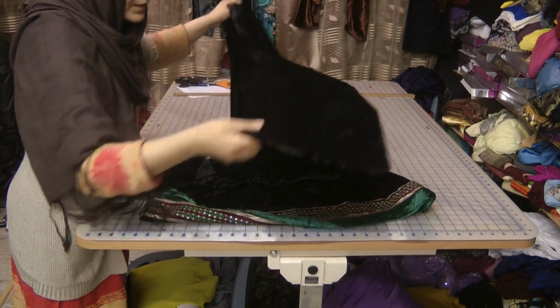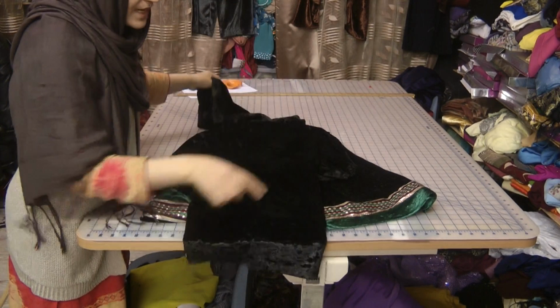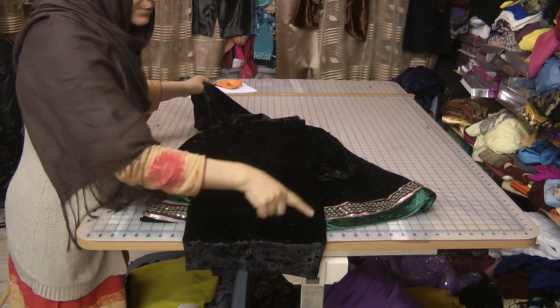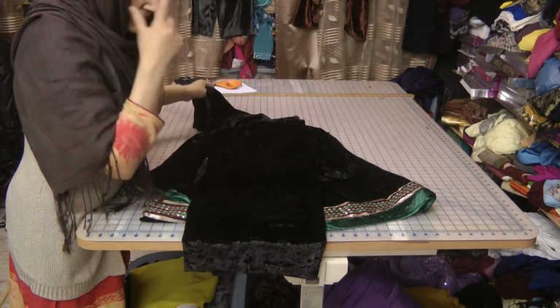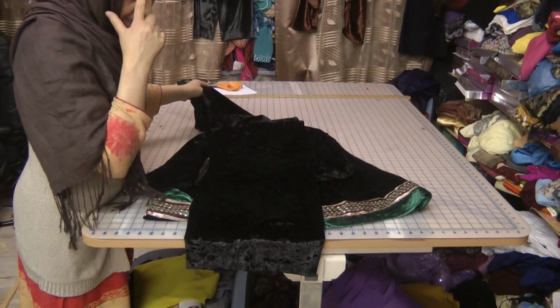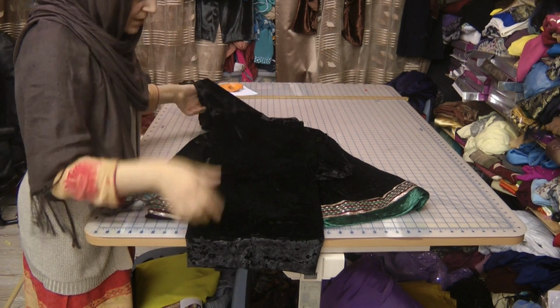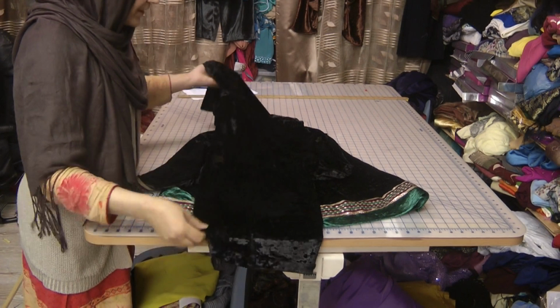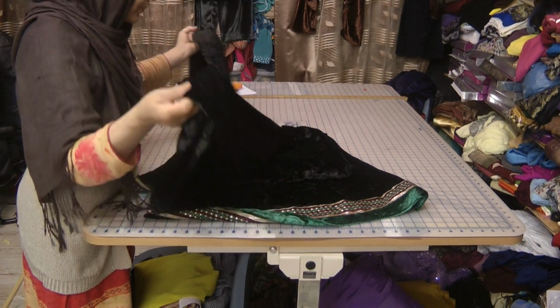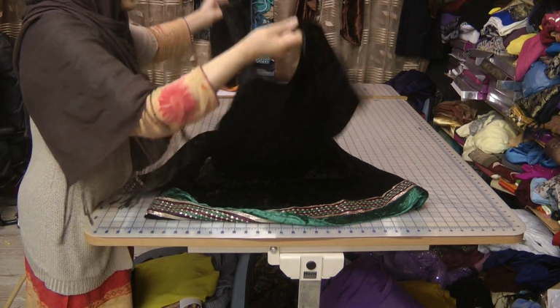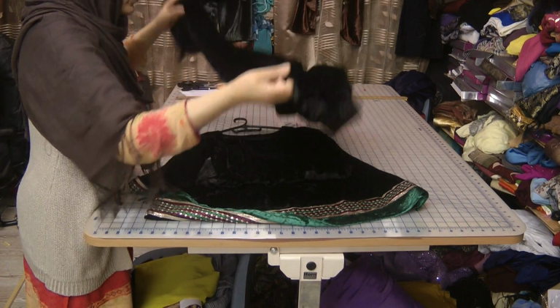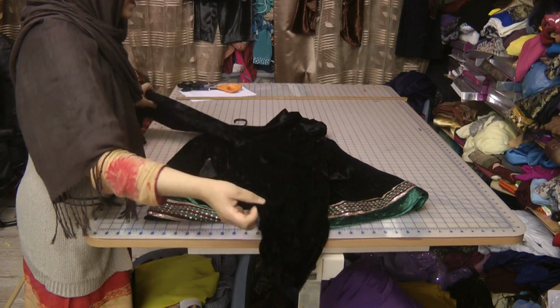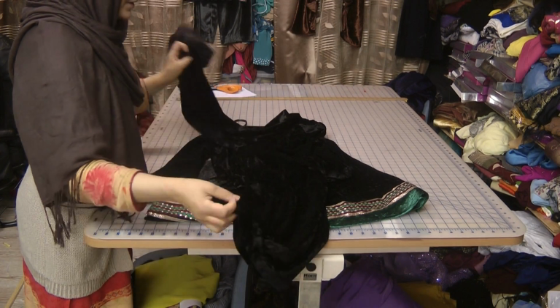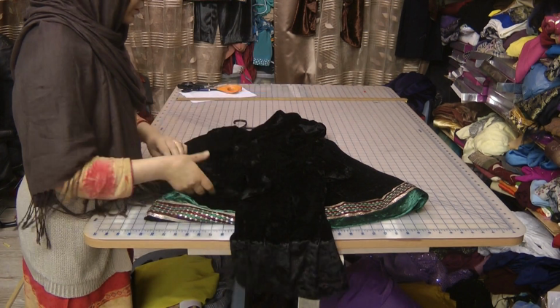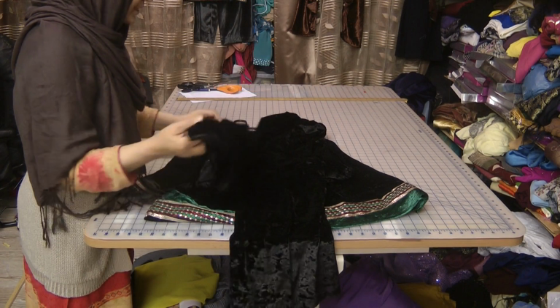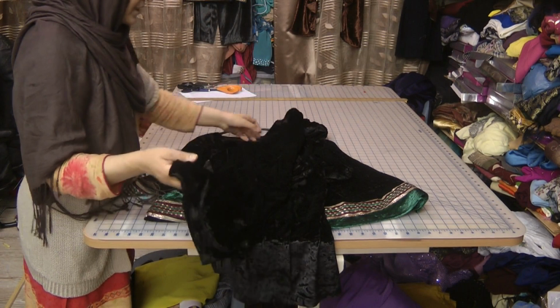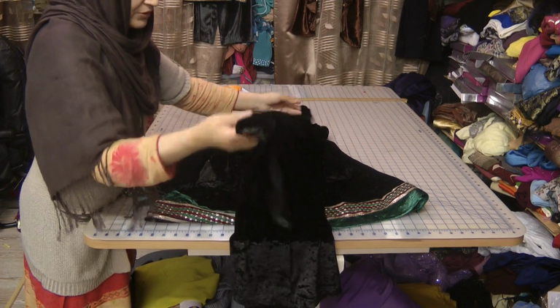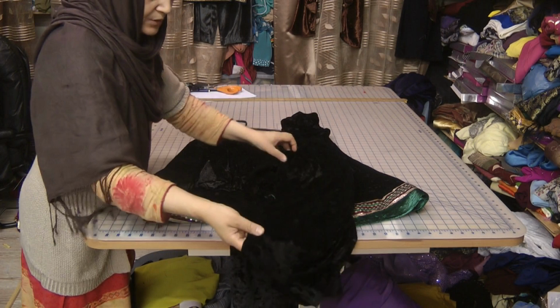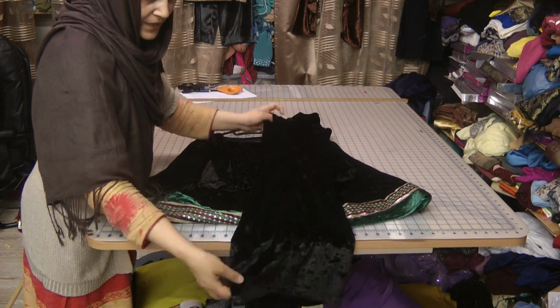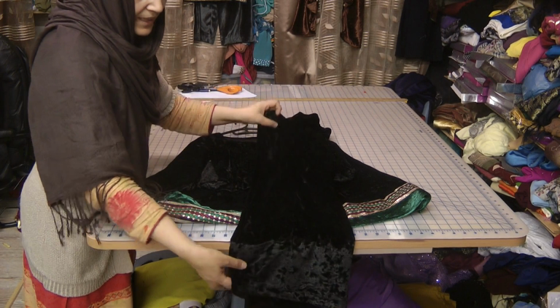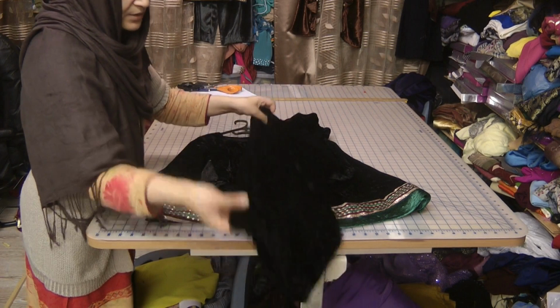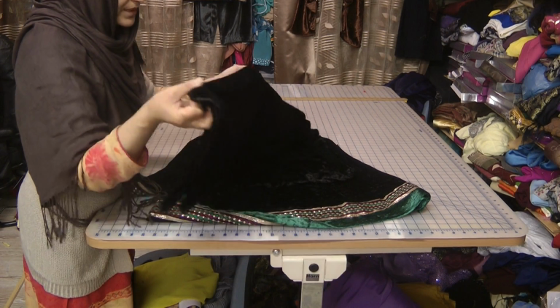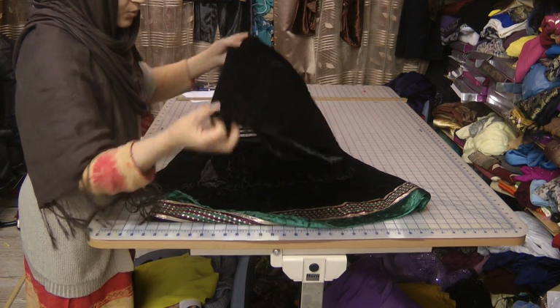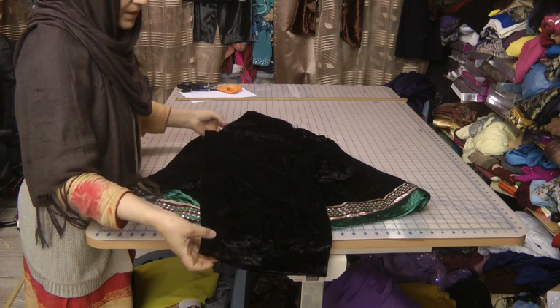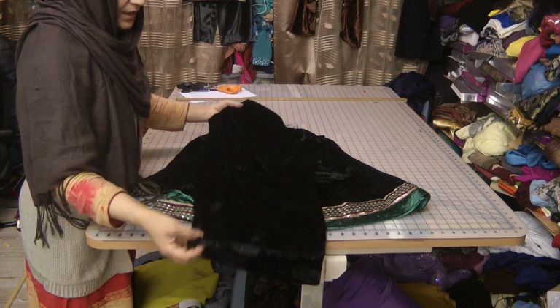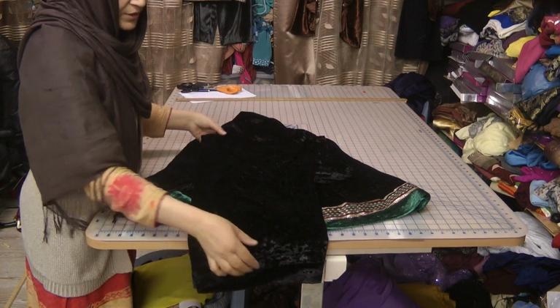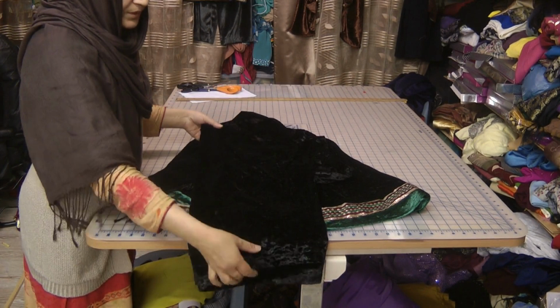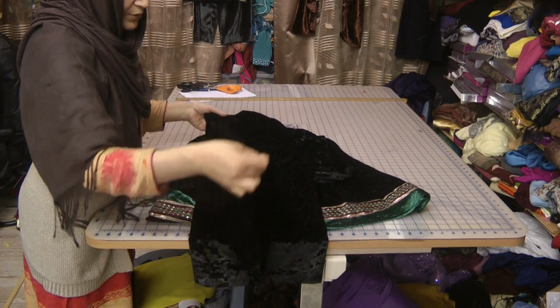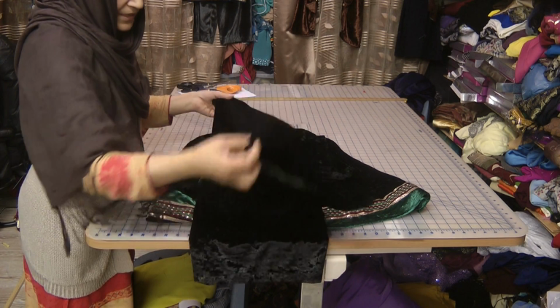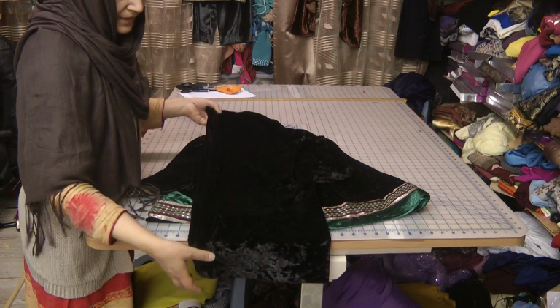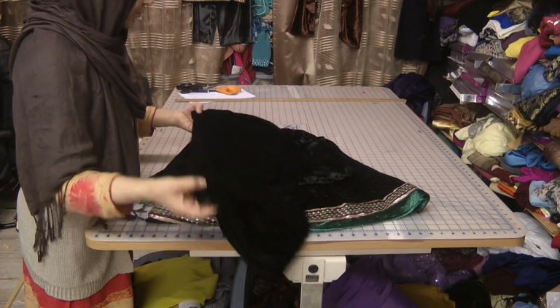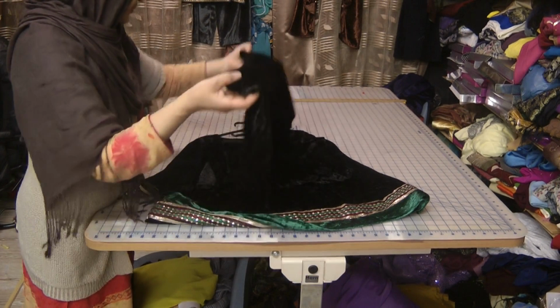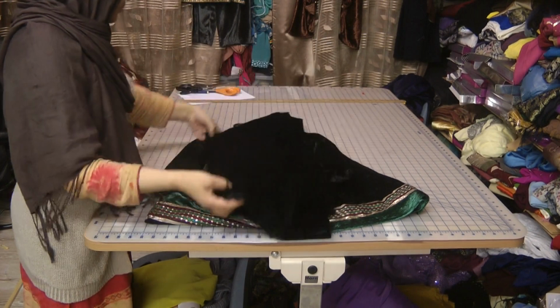There's no side seams or anything in this — just very simple, plain, and comfortable. With the long dresses, you don't really need to be doing anything else. So this is a warm winter suit that we've just made, and I'm quite happy with the result.